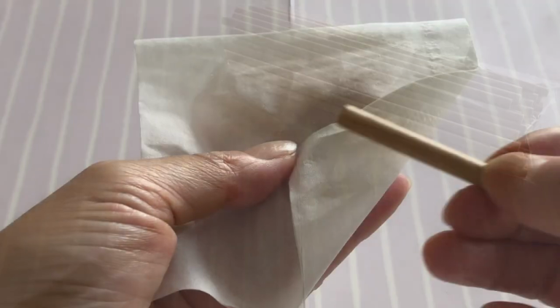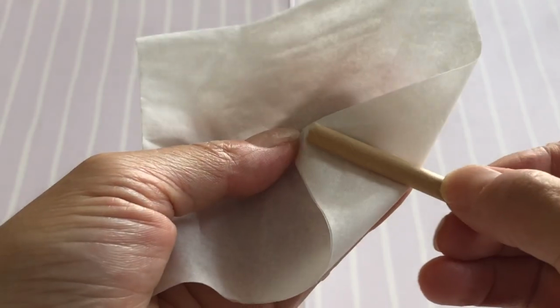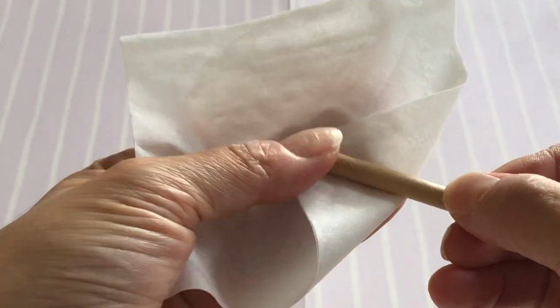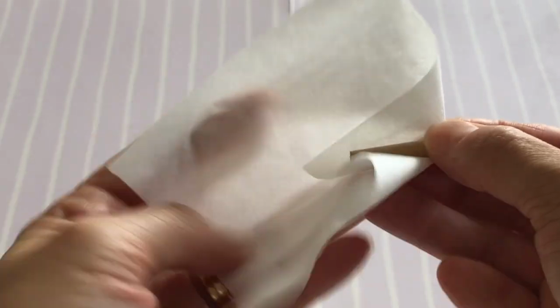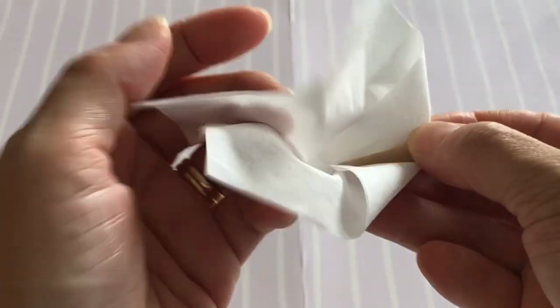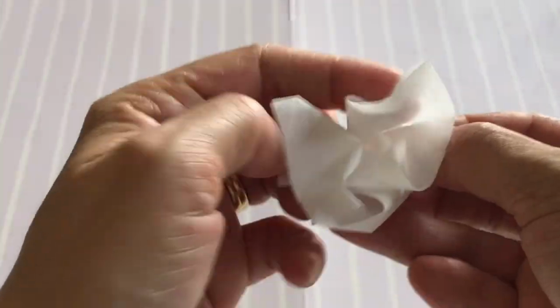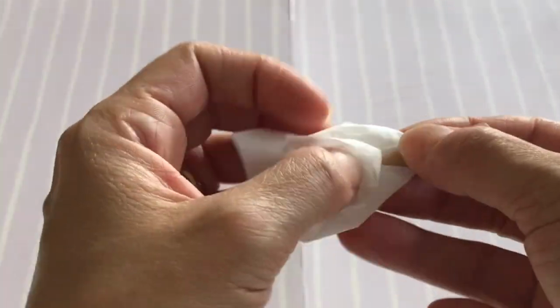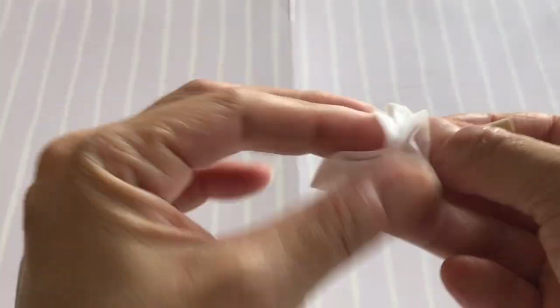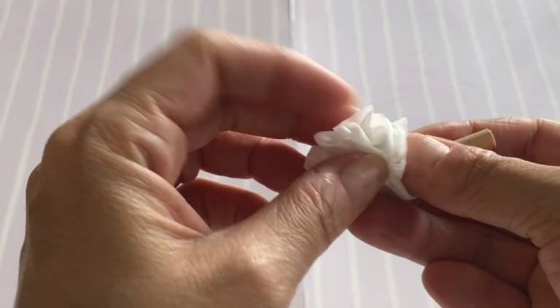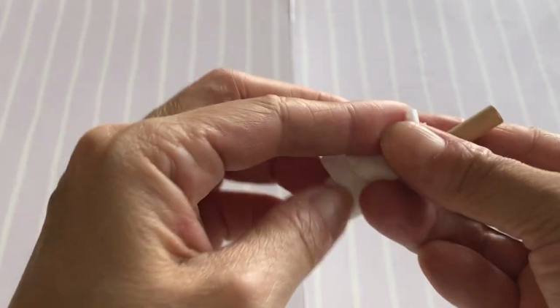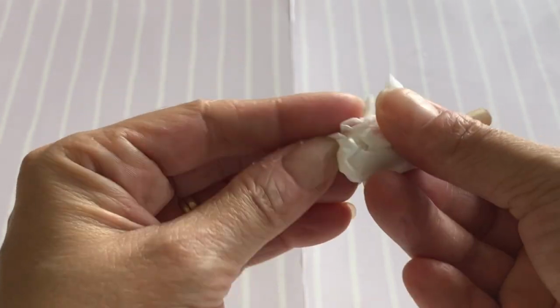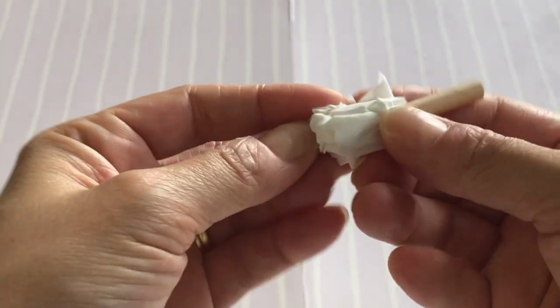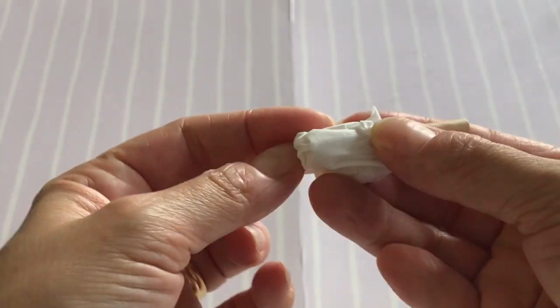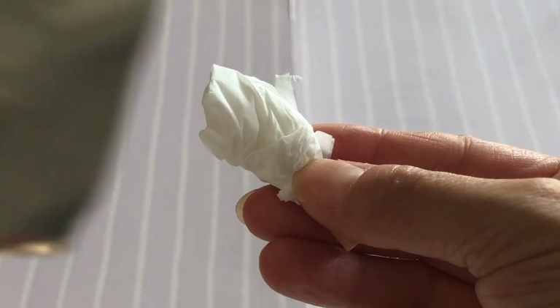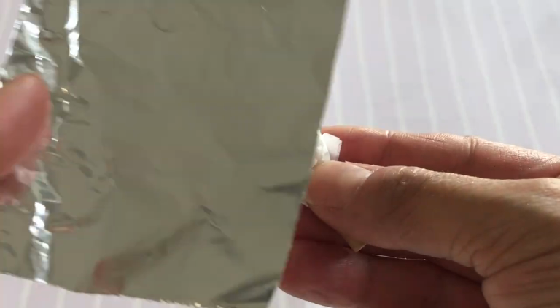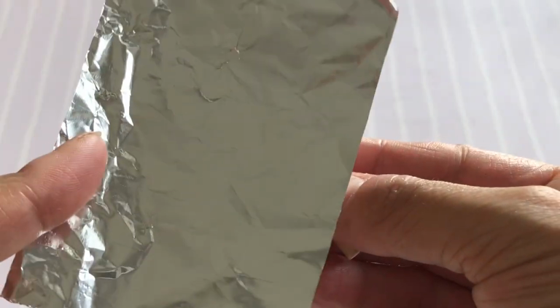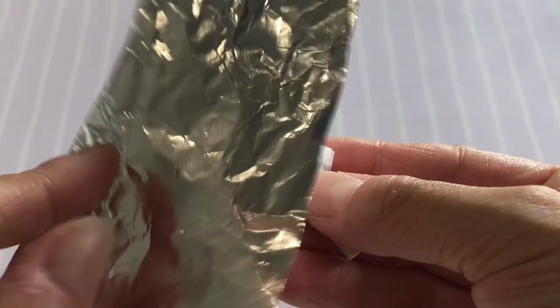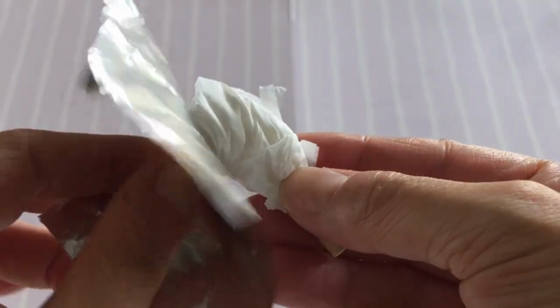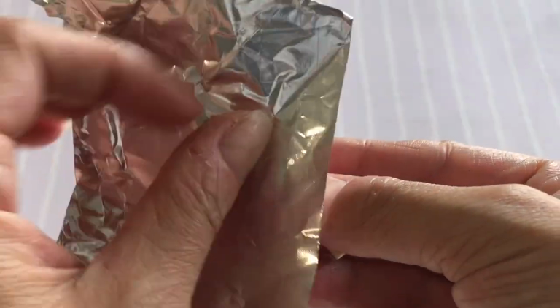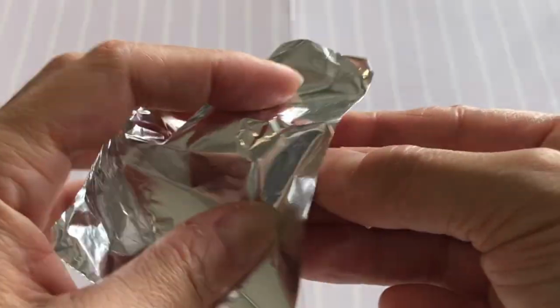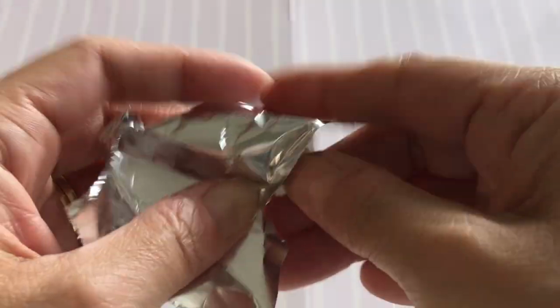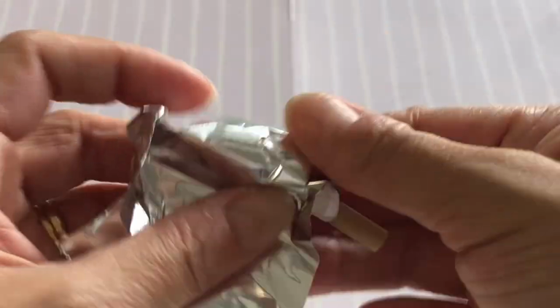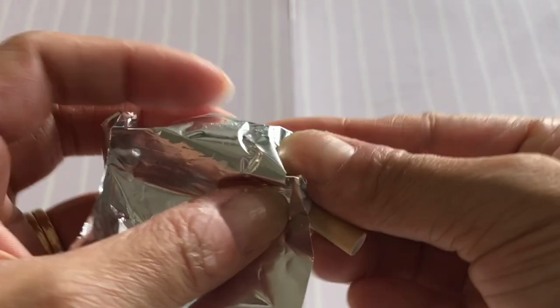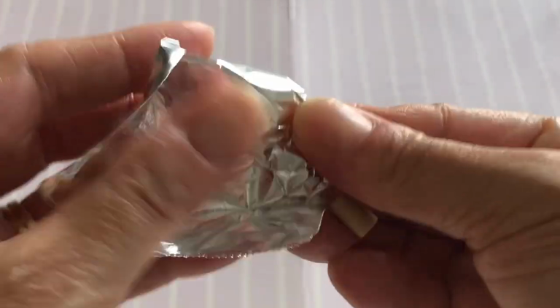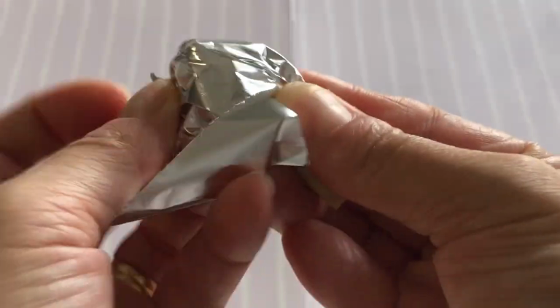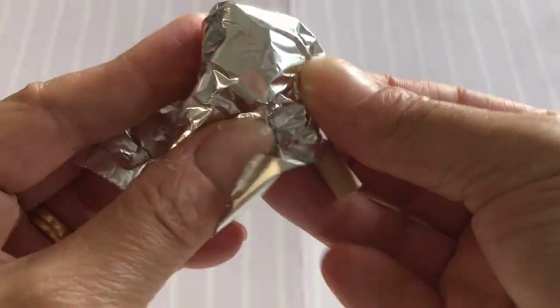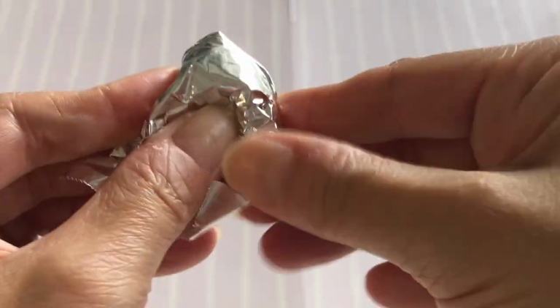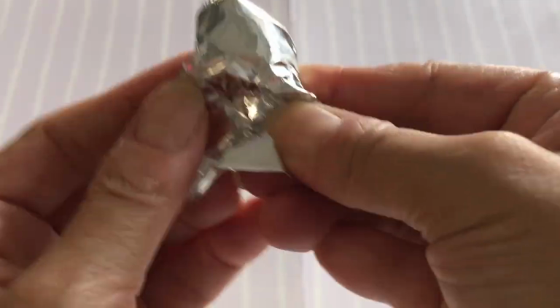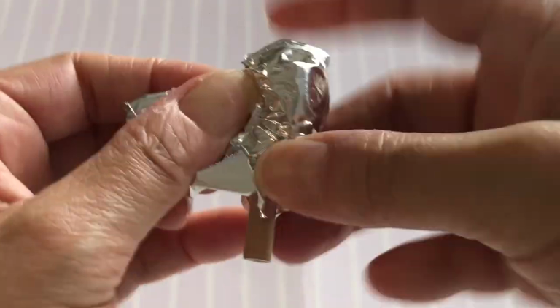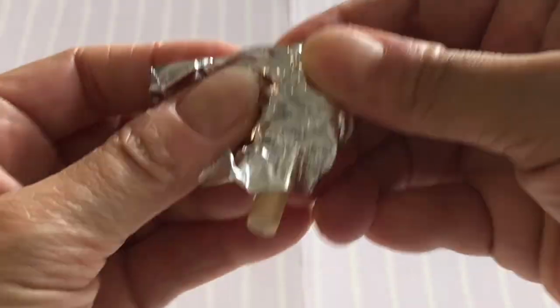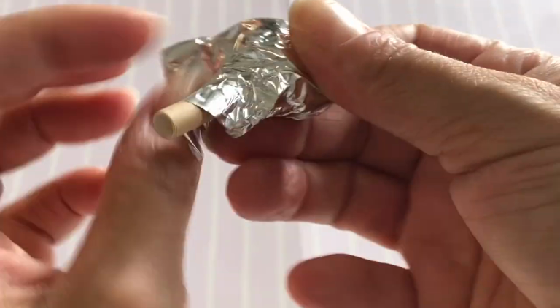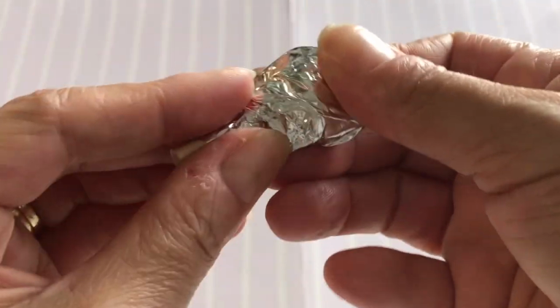Wrap the top half of your straw with a smaller piece of tissue until you get a nice thickness. Again, to keep the shape, wrap with aluminium foil and press the back side flat. Repeat for a second leg.